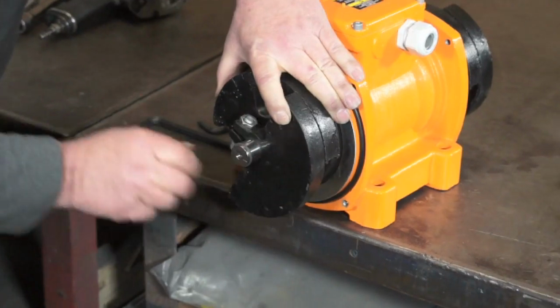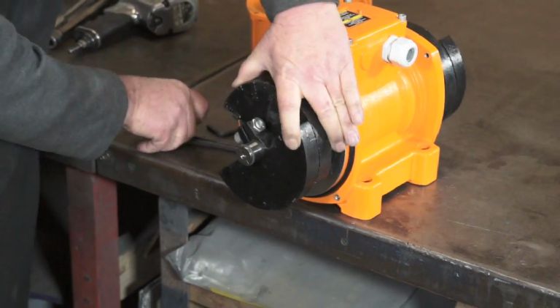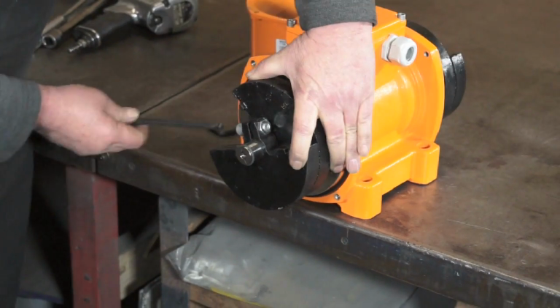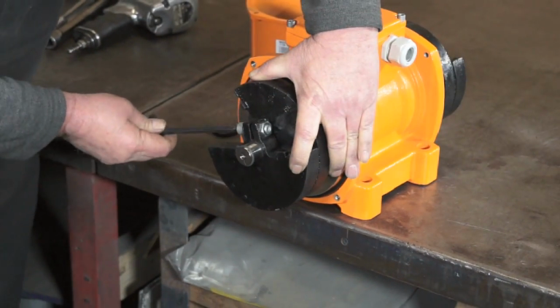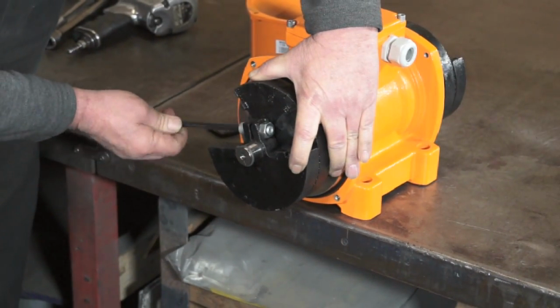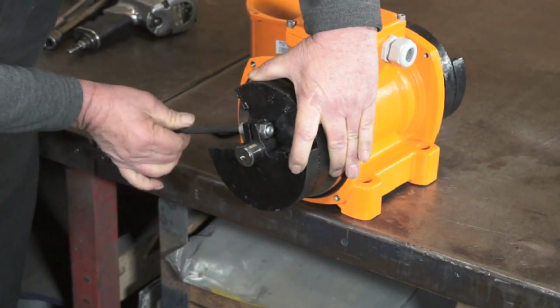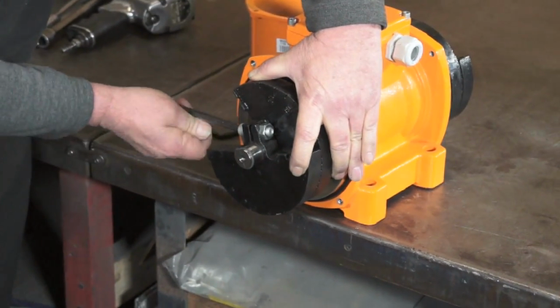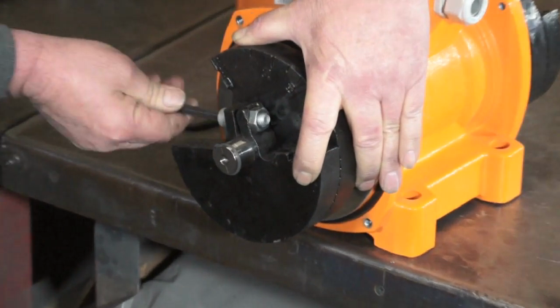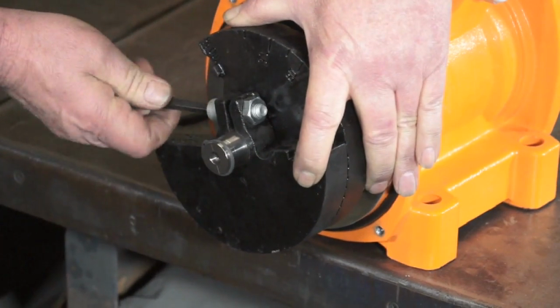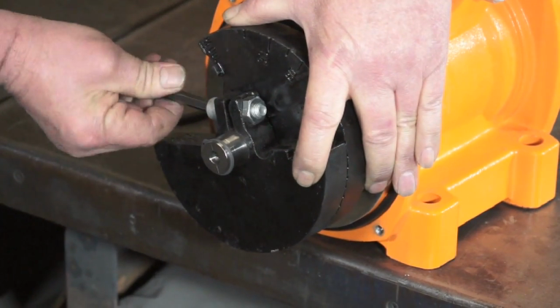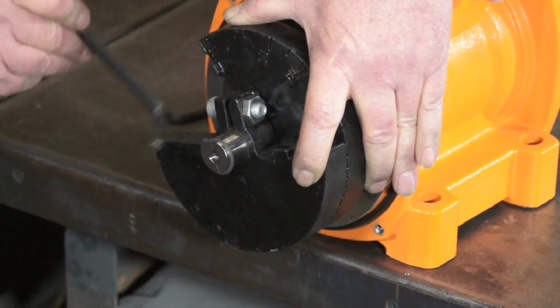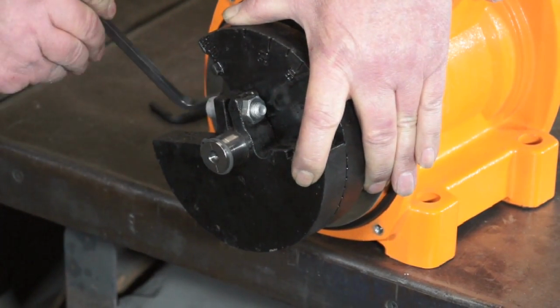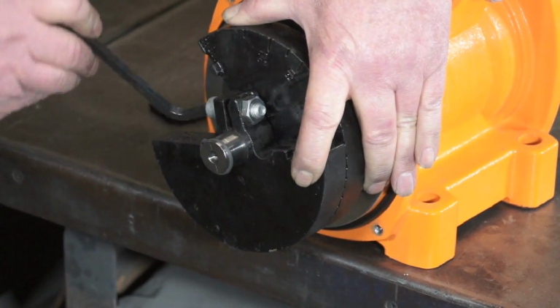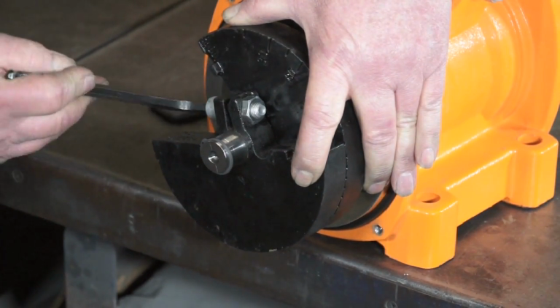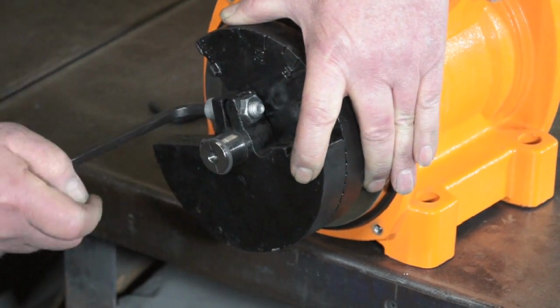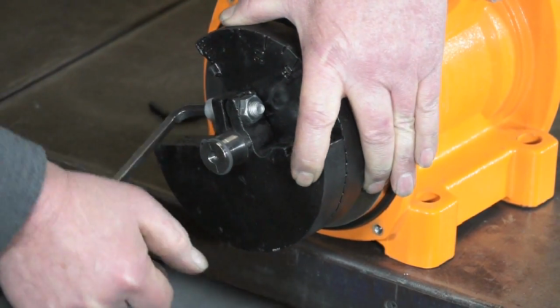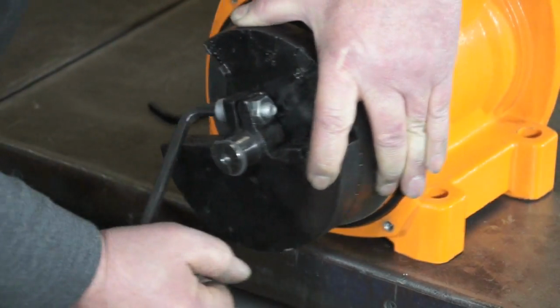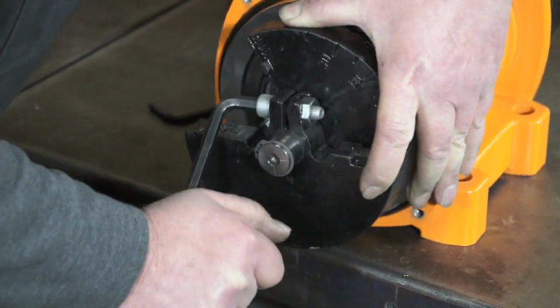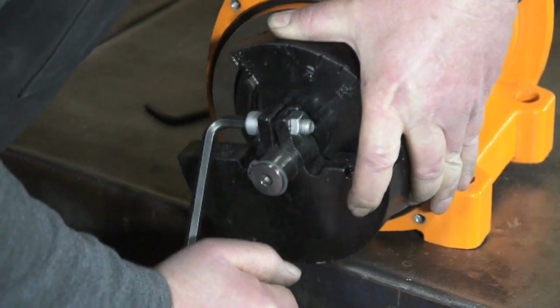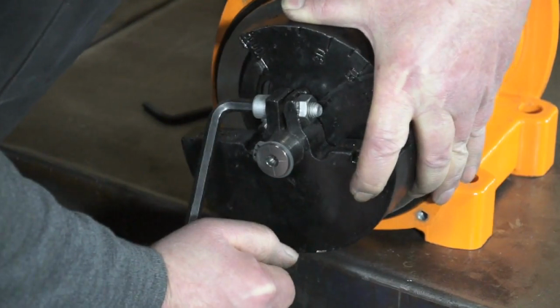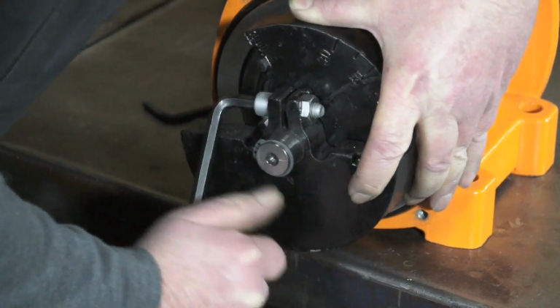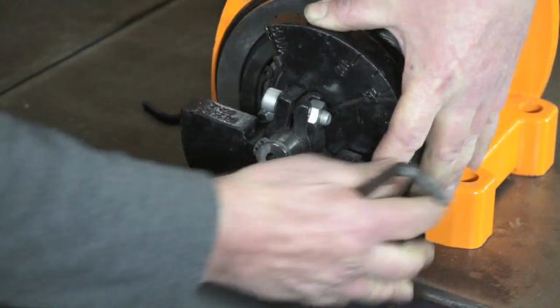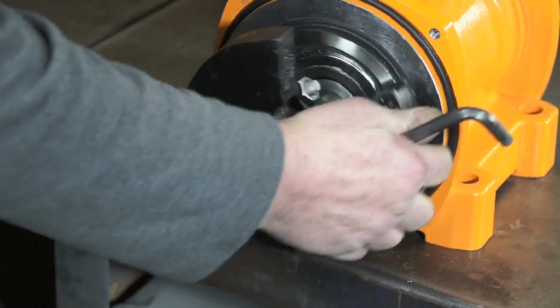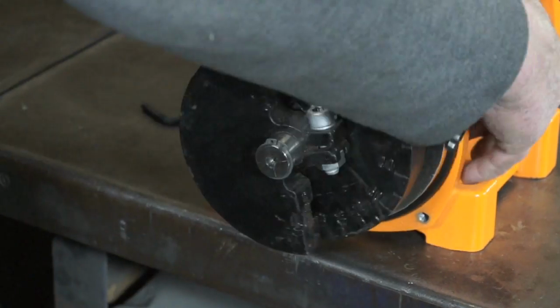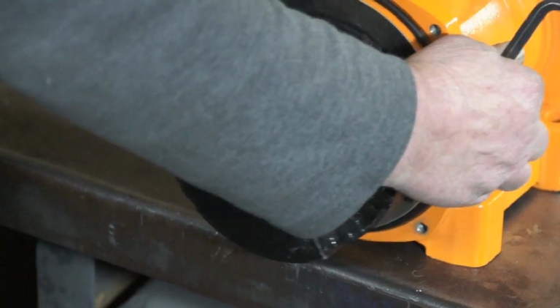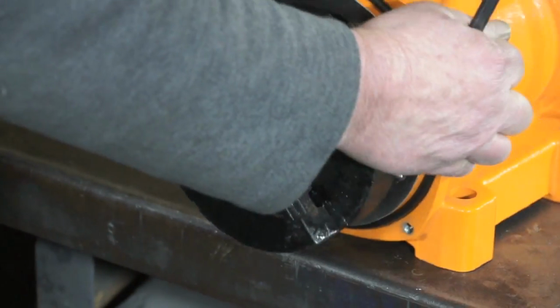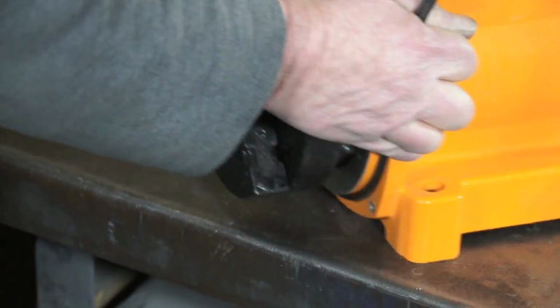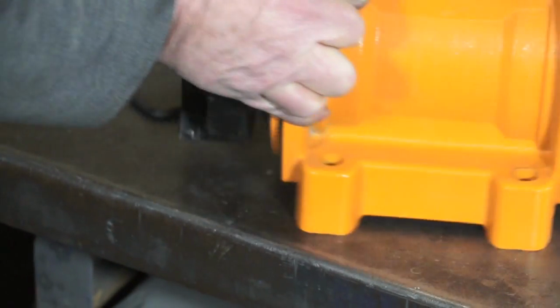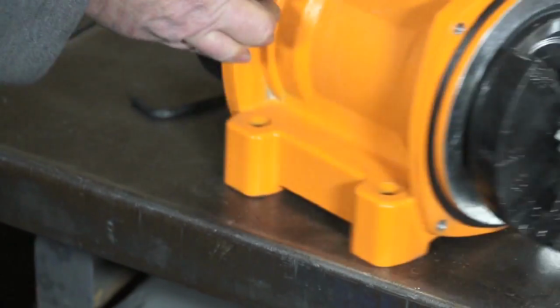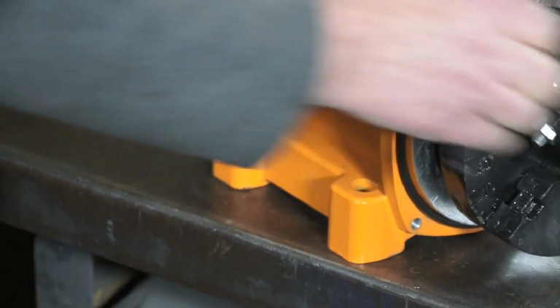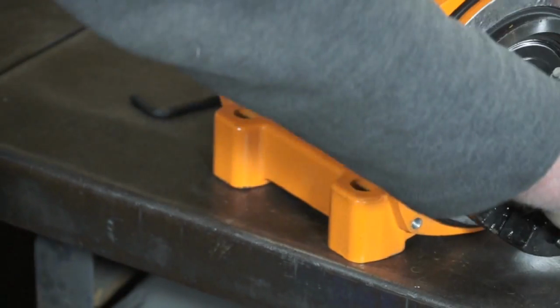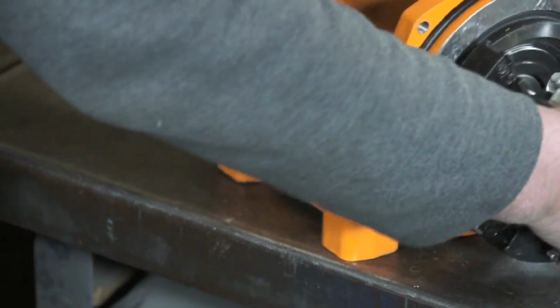After making necessary adjustments, be sure to re-tighten to the shaft. Repeat this process on the other end.